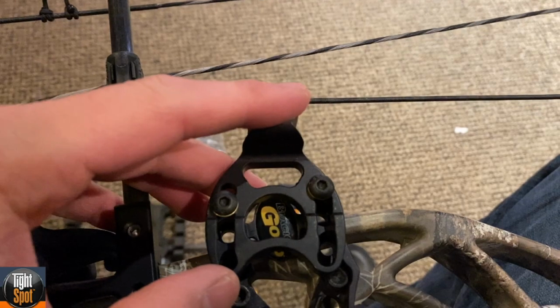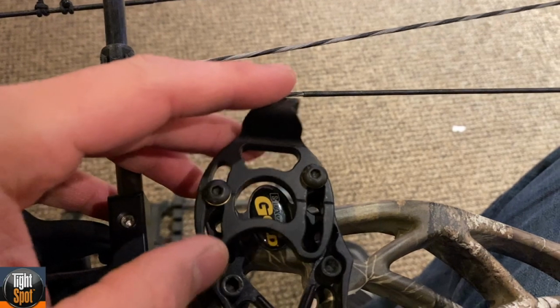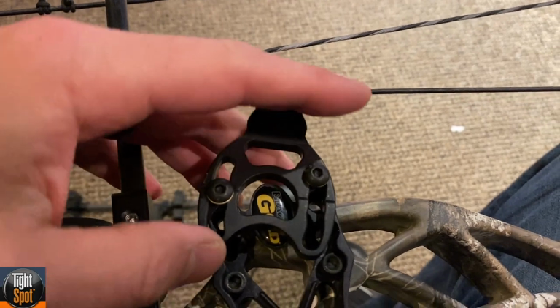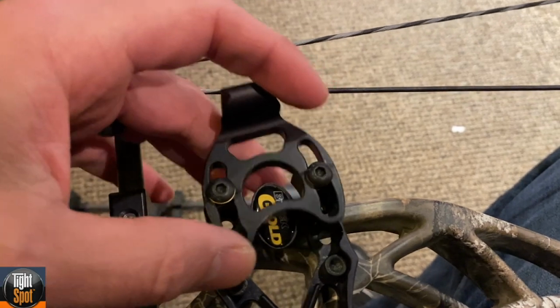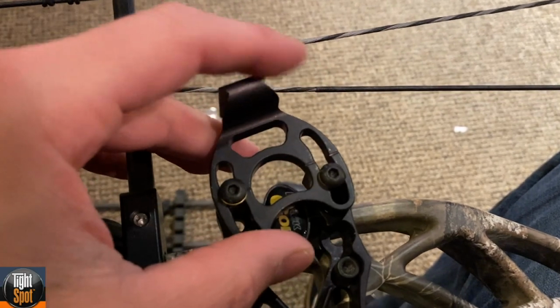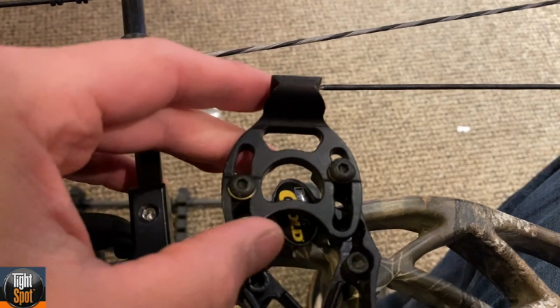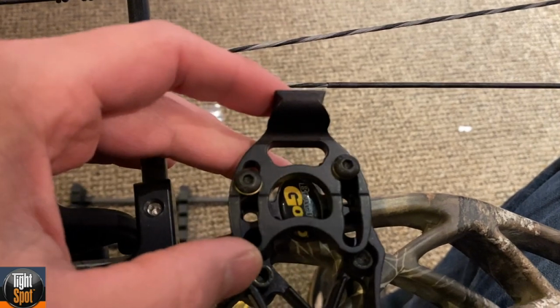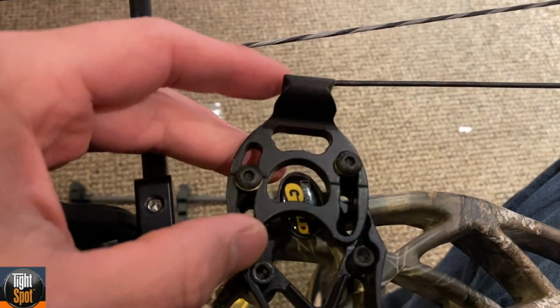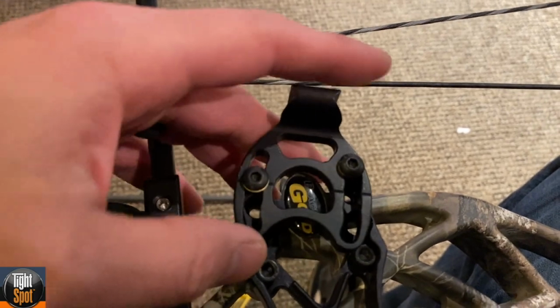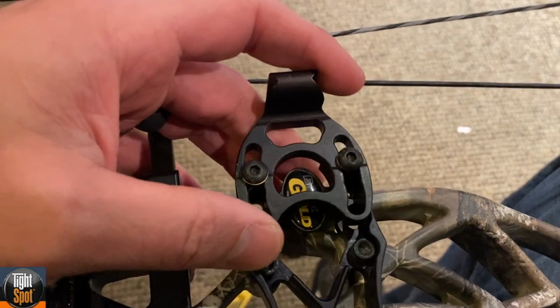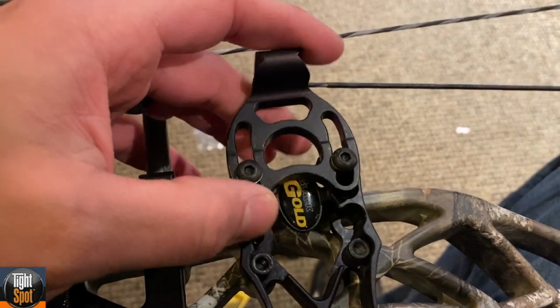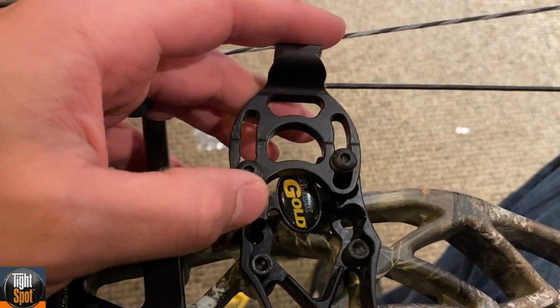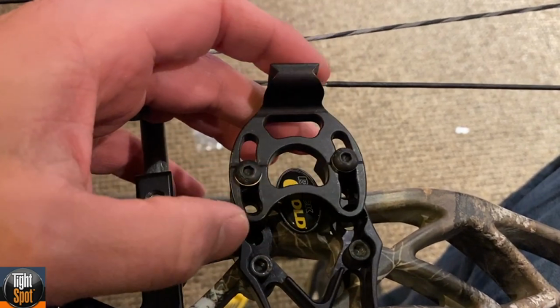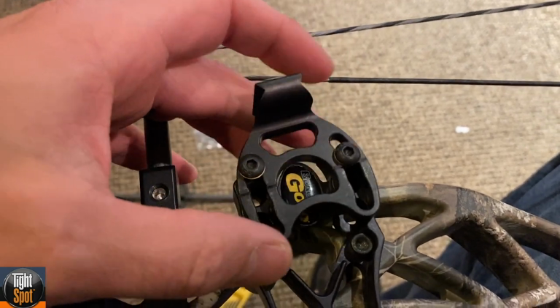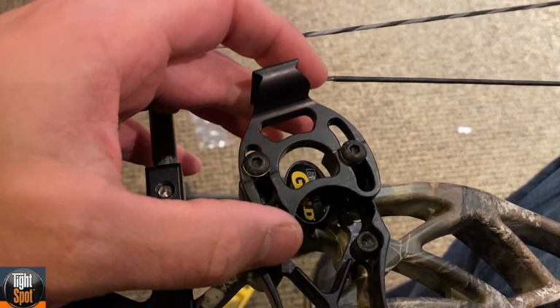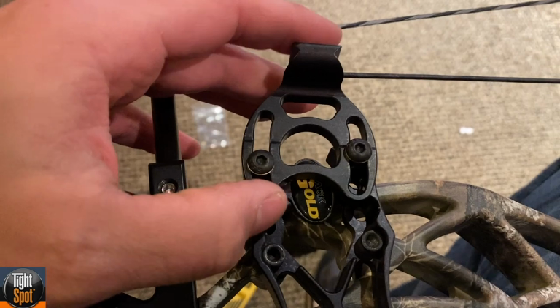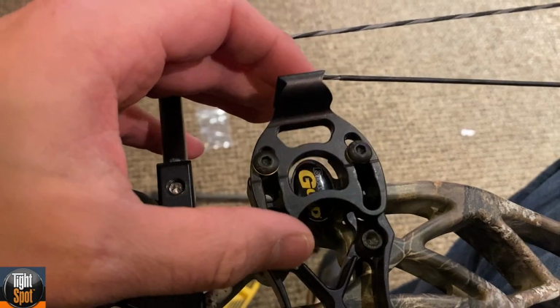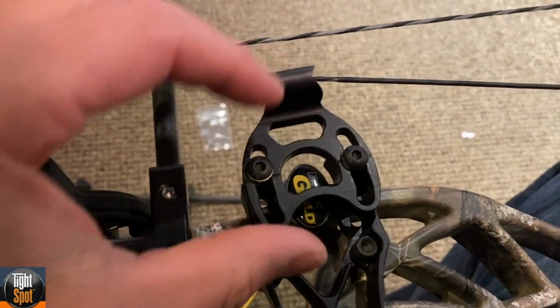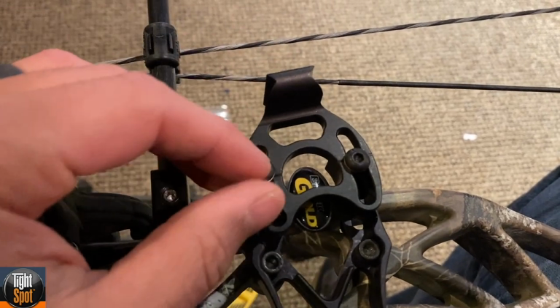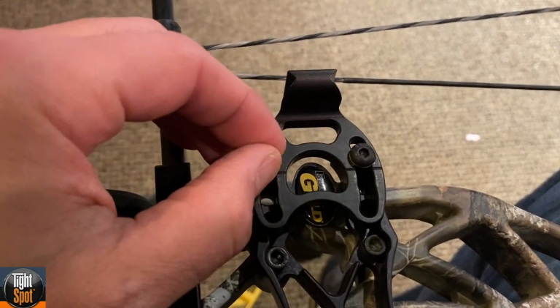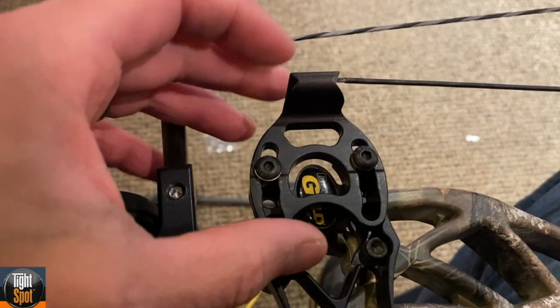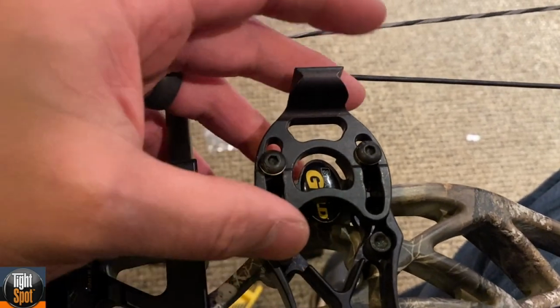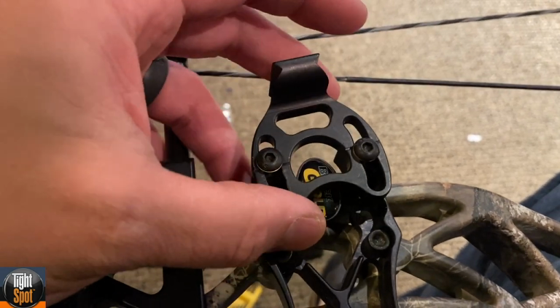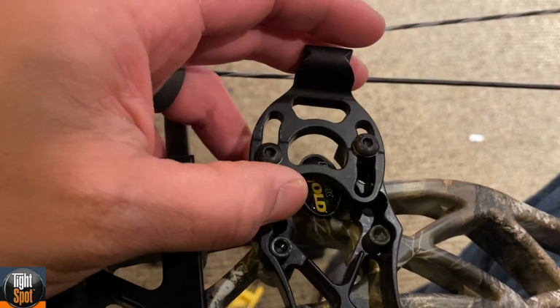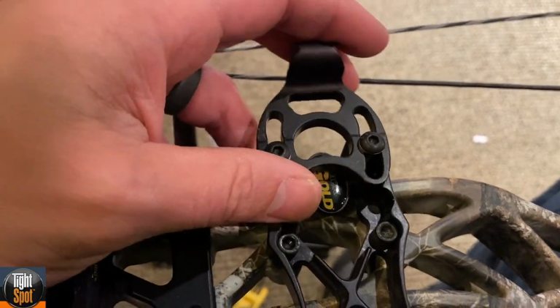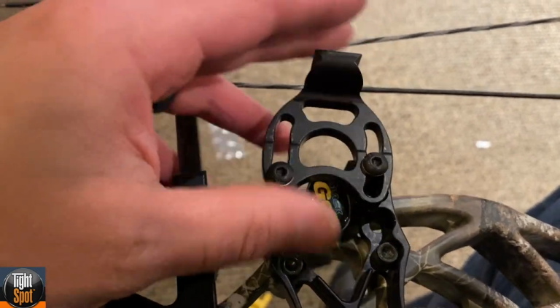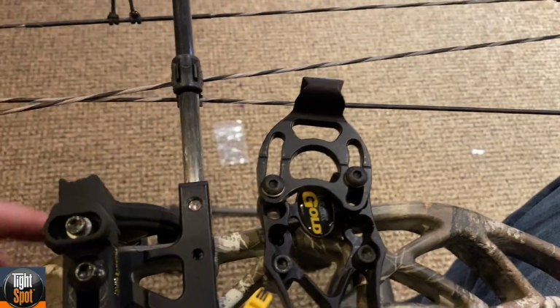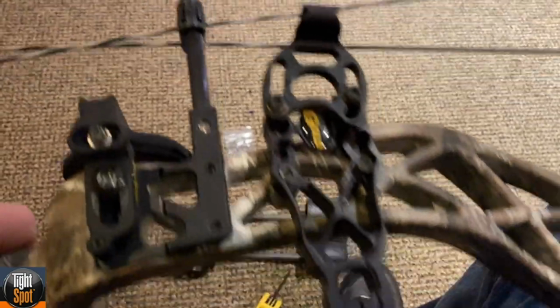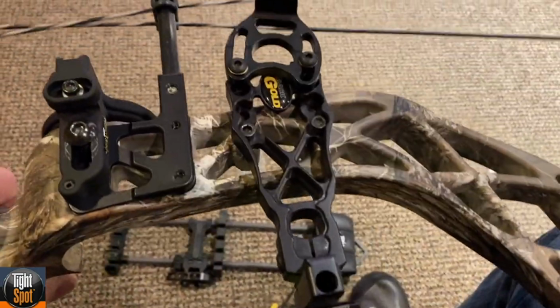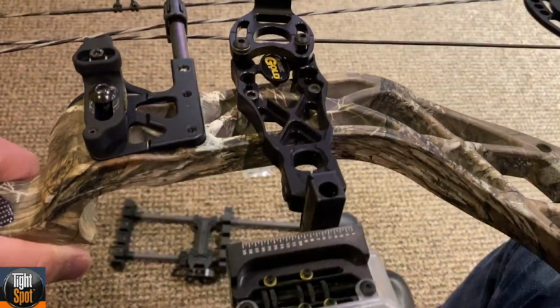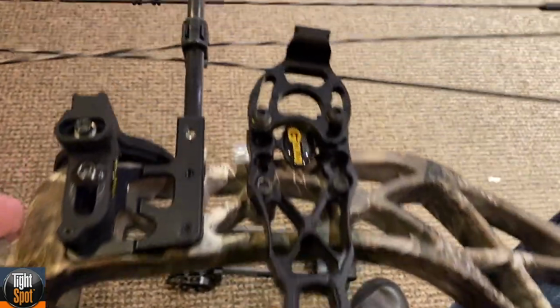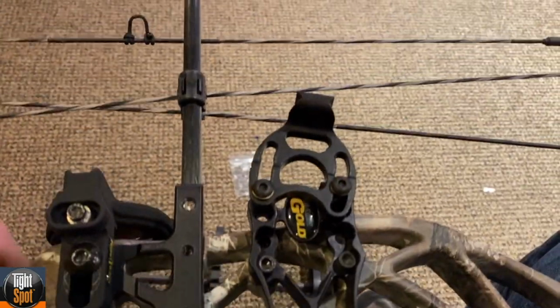I was just installing this rise from TightSpot. I want to explain the system that TightSpot uses and why this is really cool. Before I tighten these down, I want to show you the options you have when mounting your TightSpot quiver on your bow.